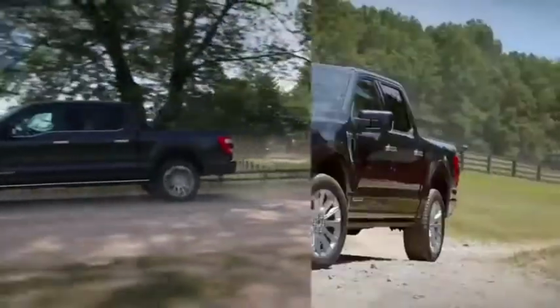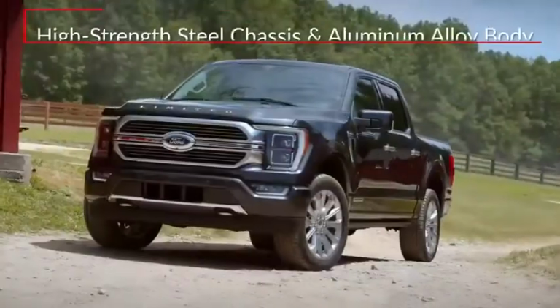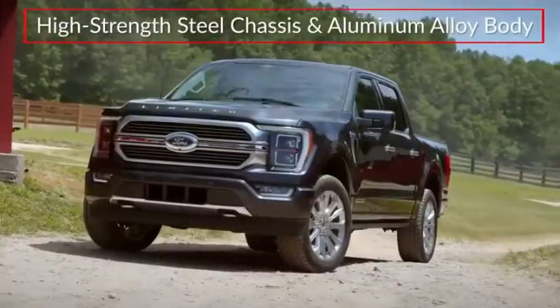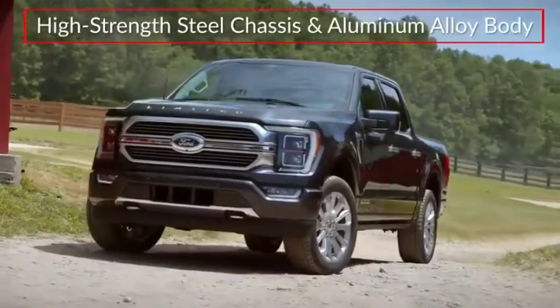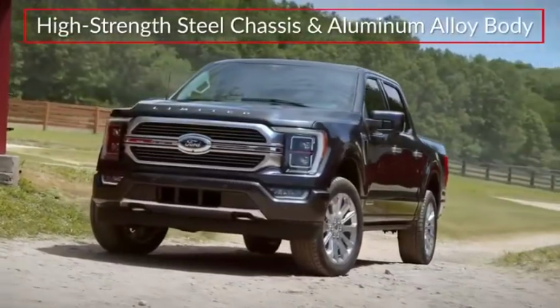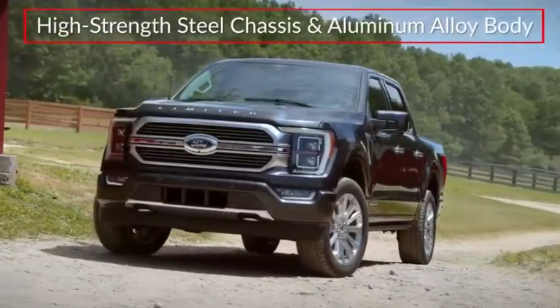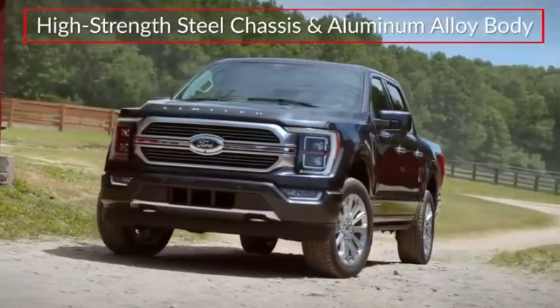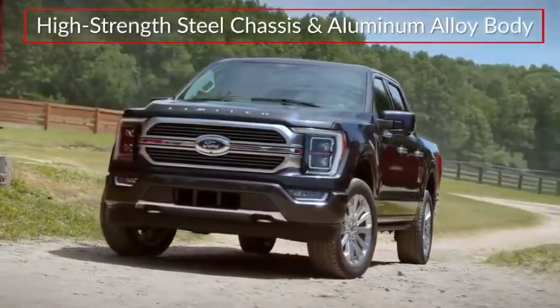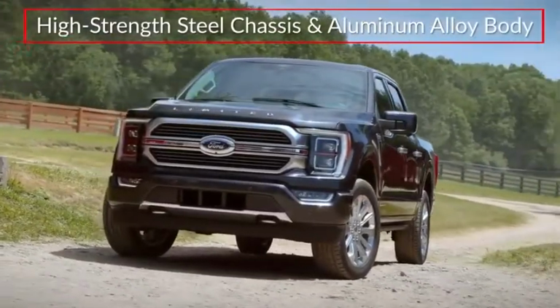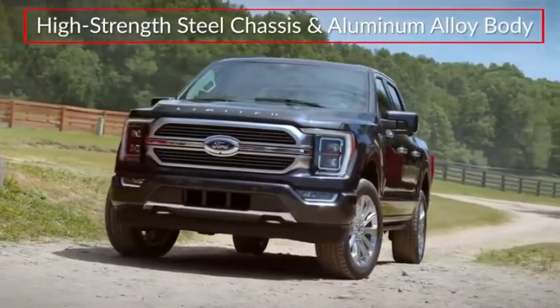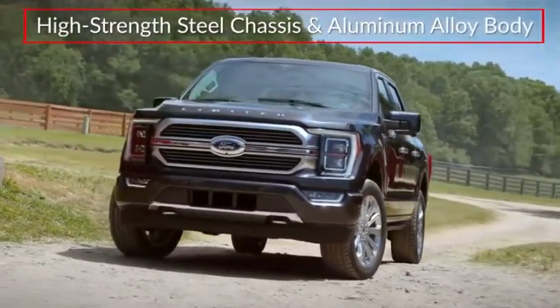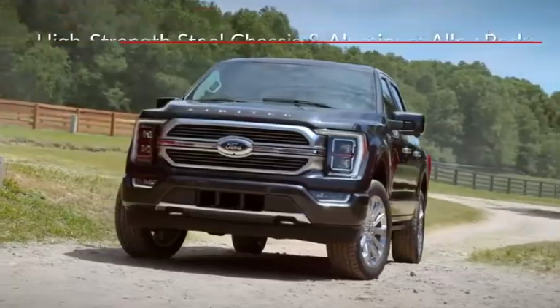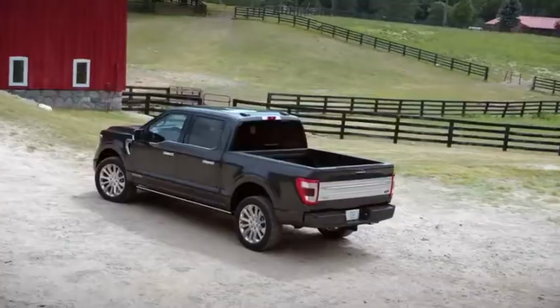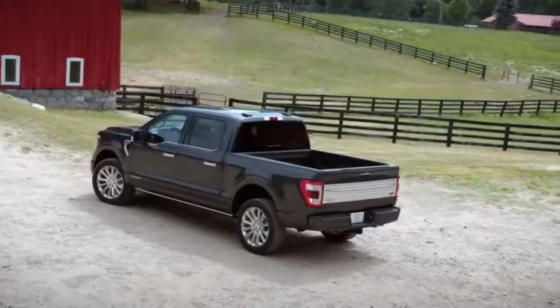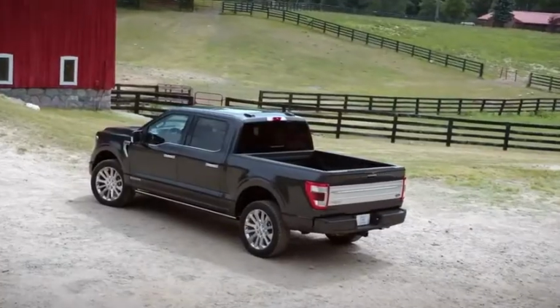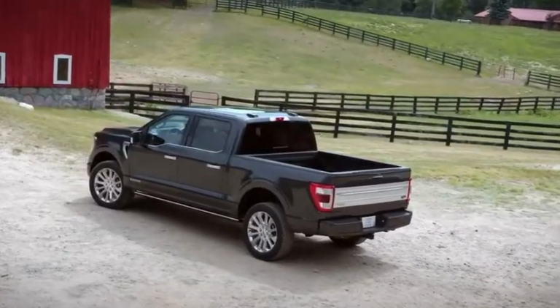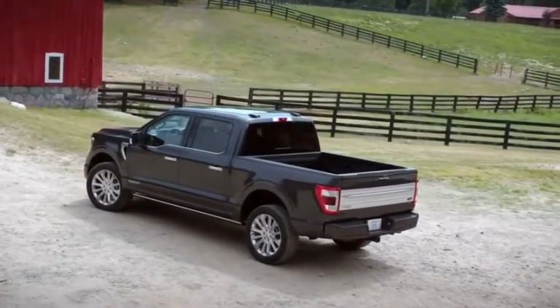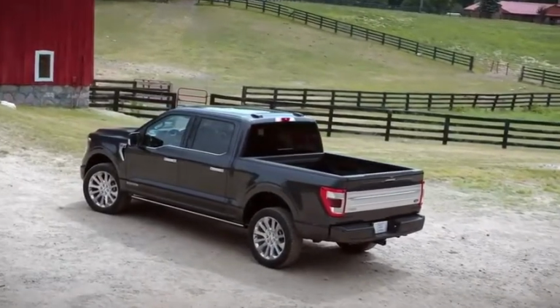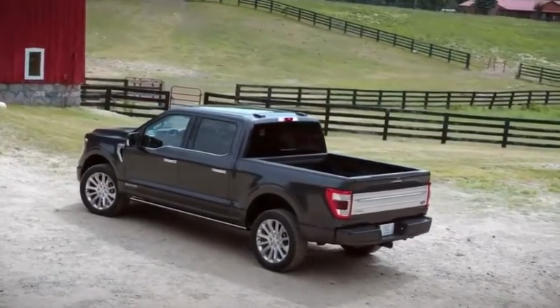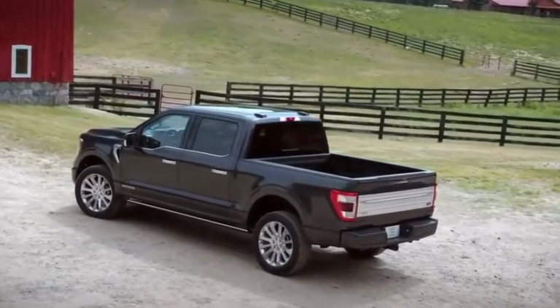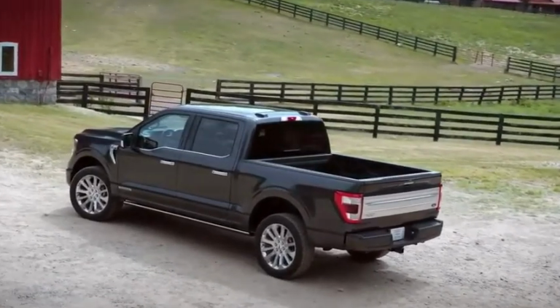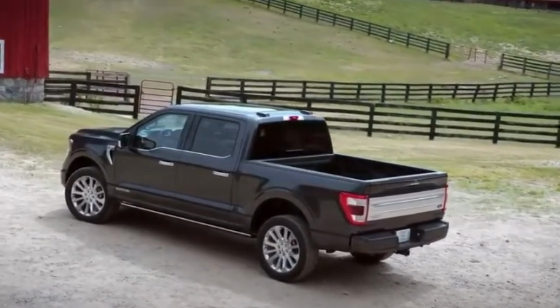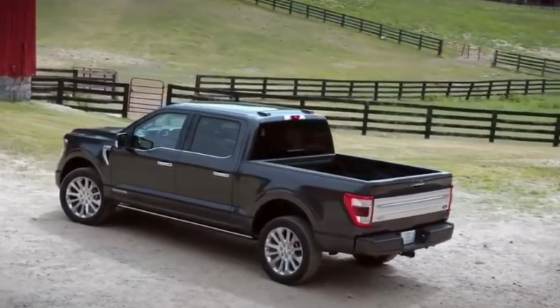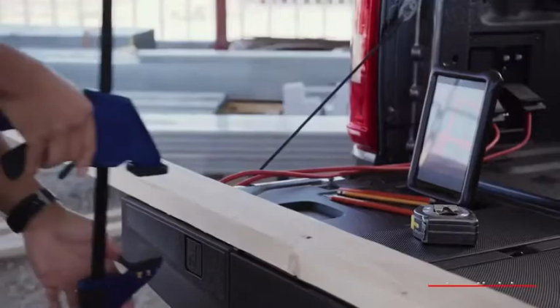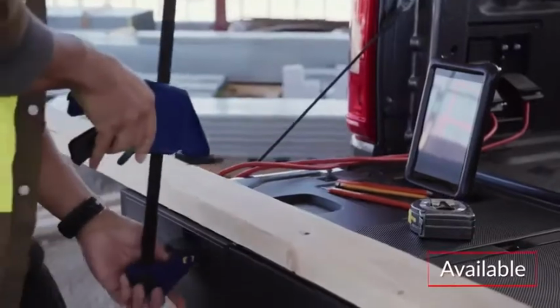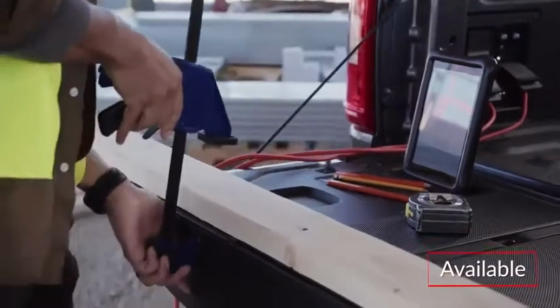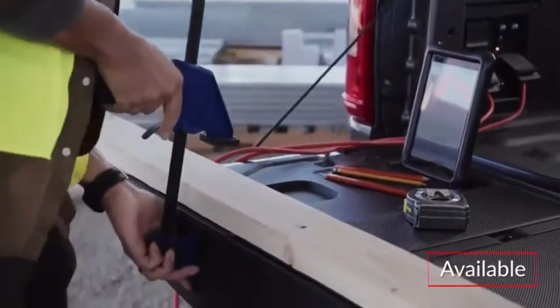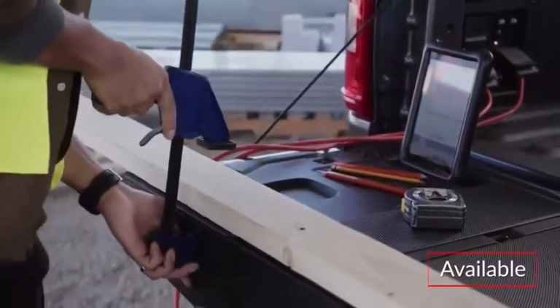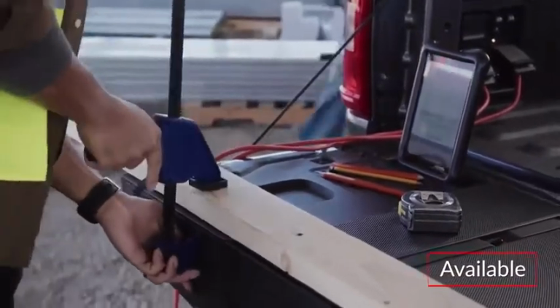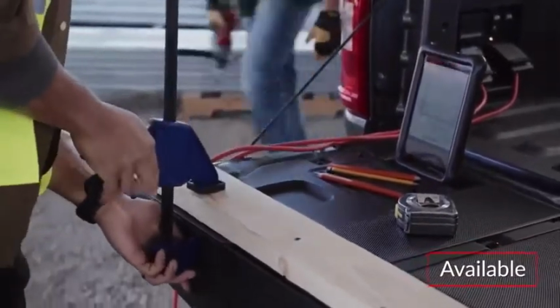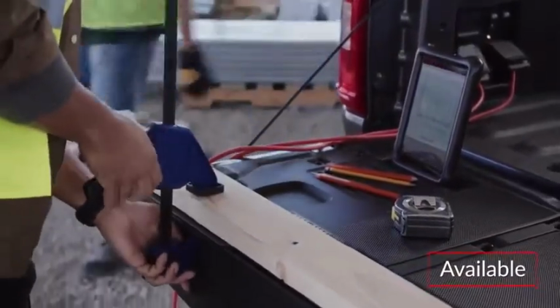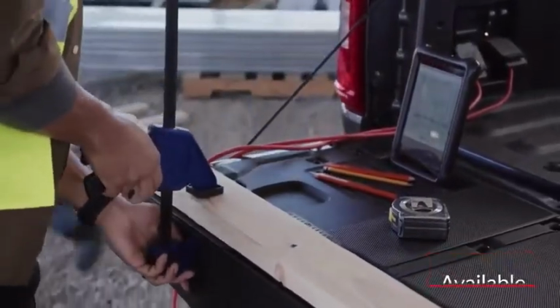Built on a high-strength steel chassis and featuring a military-grade aluminum alloy body, the F-150 adds a renewed focus on maximizing work productivity. An available tailgate work surface makes a convenient on-site workbench.